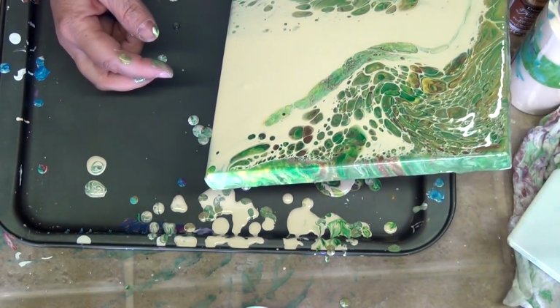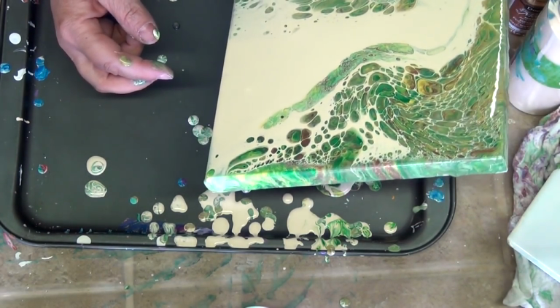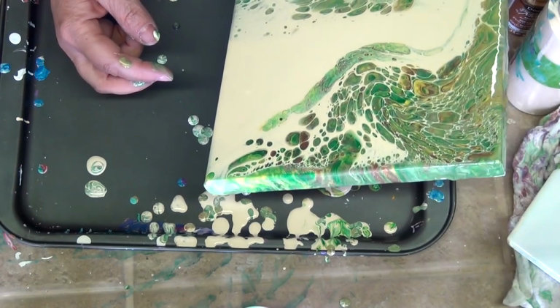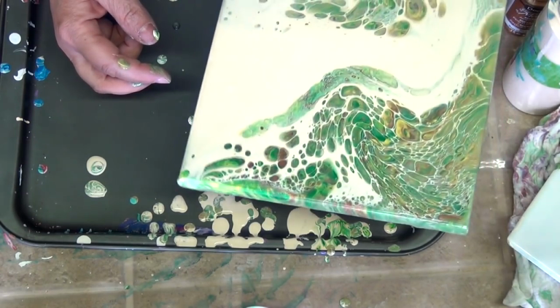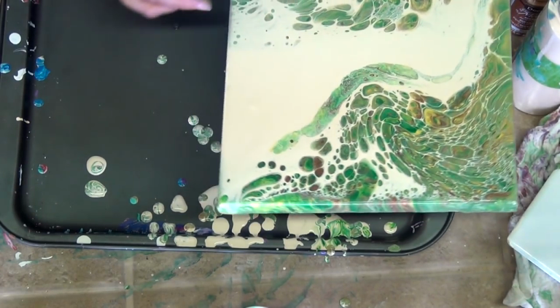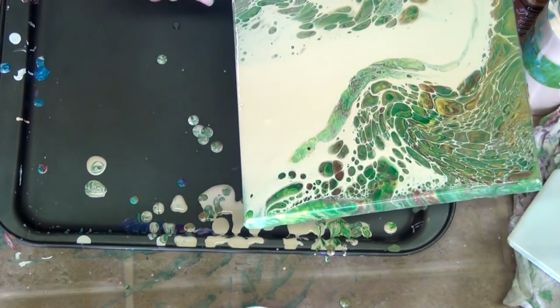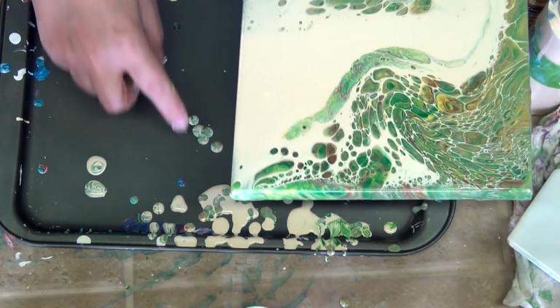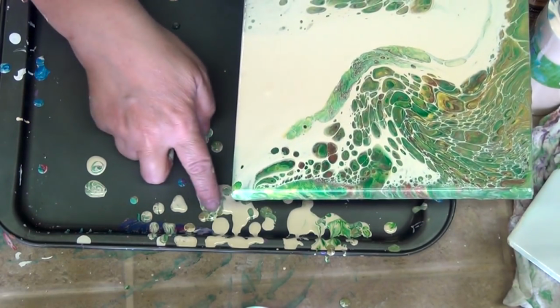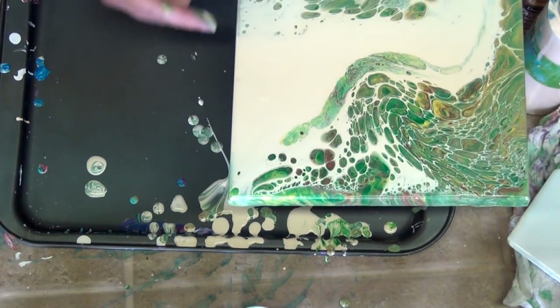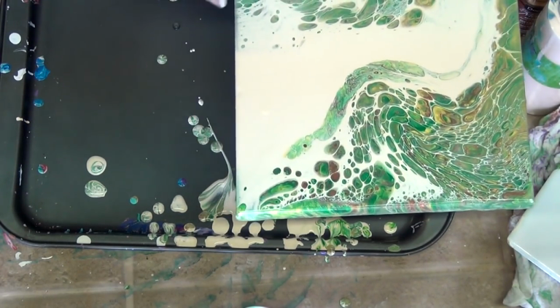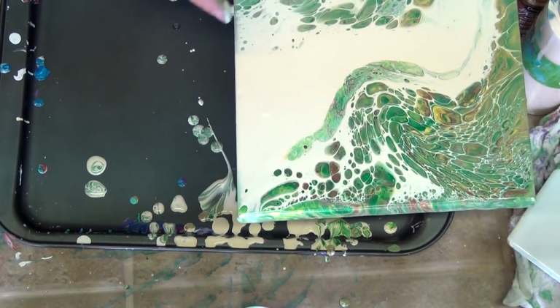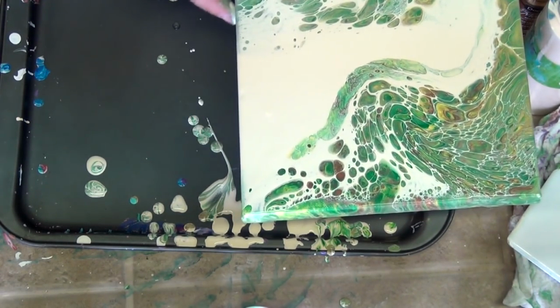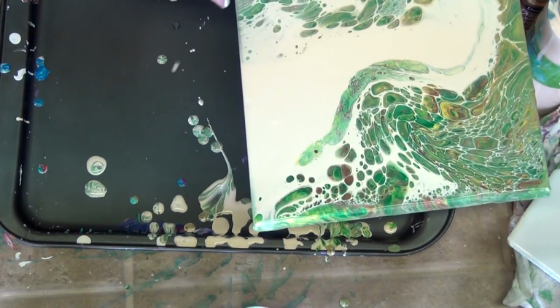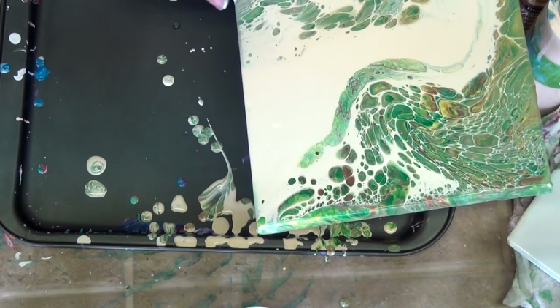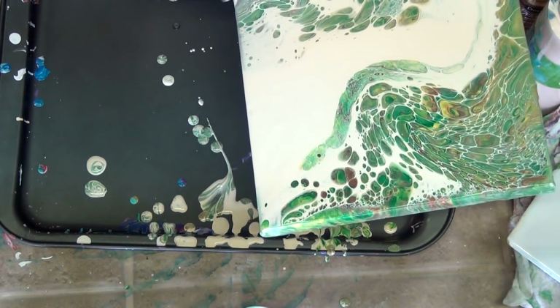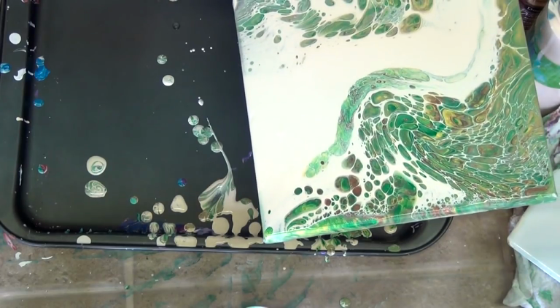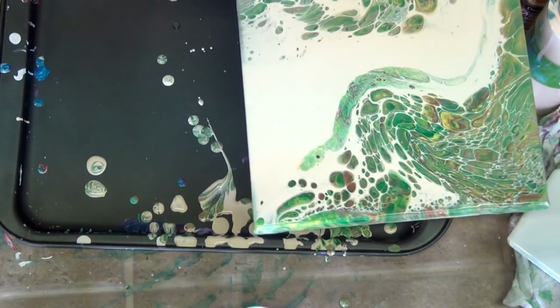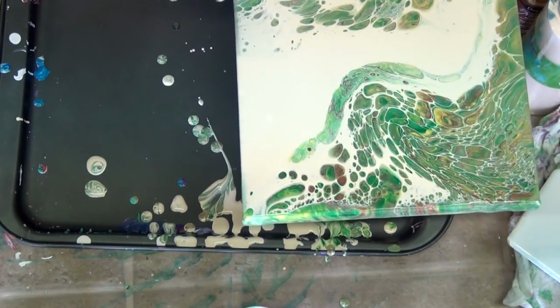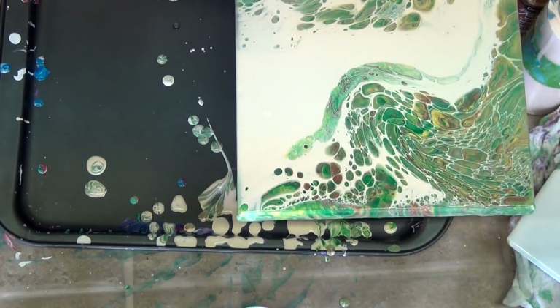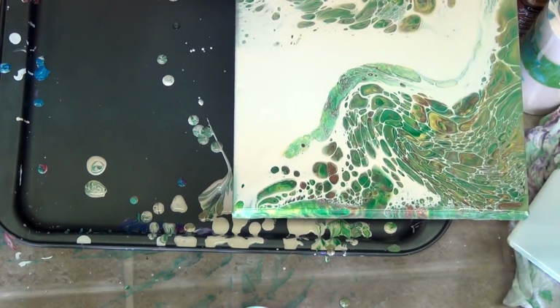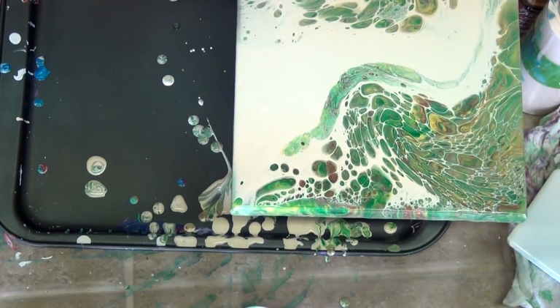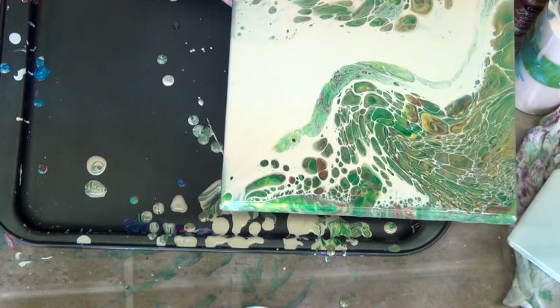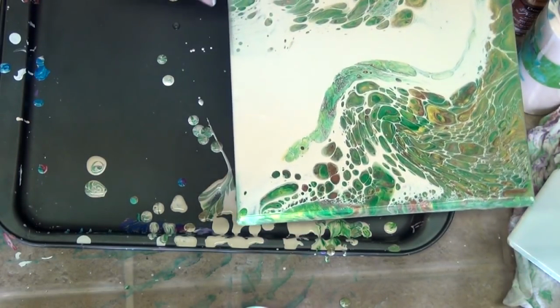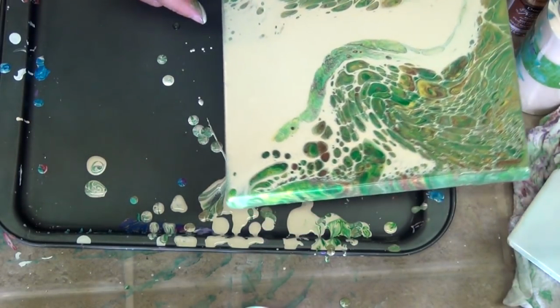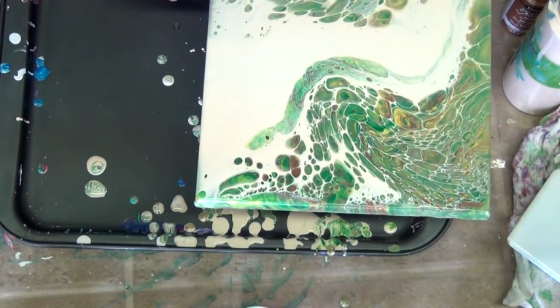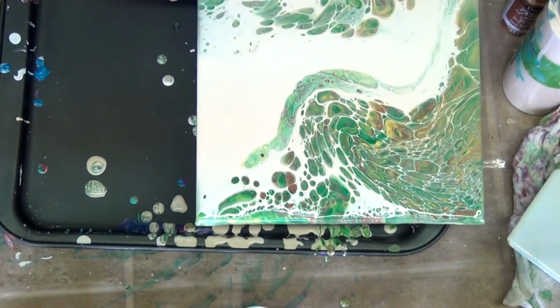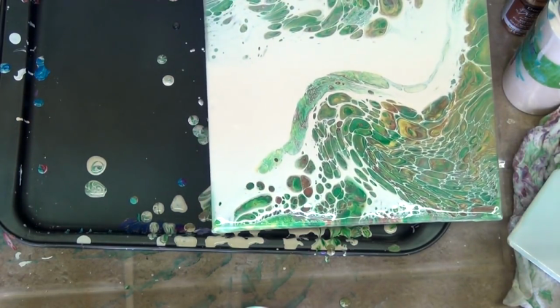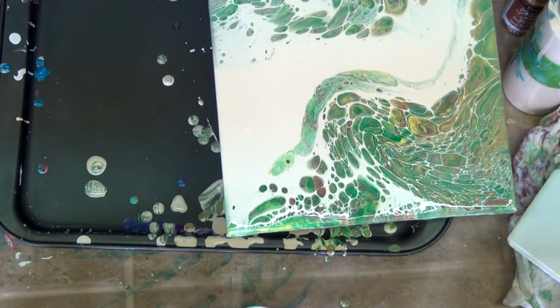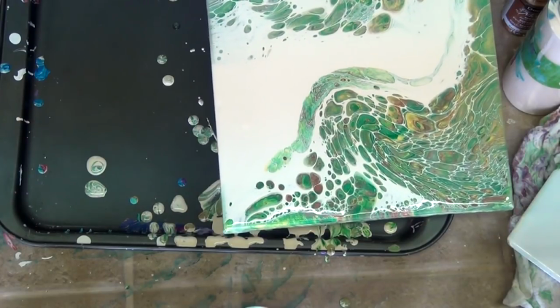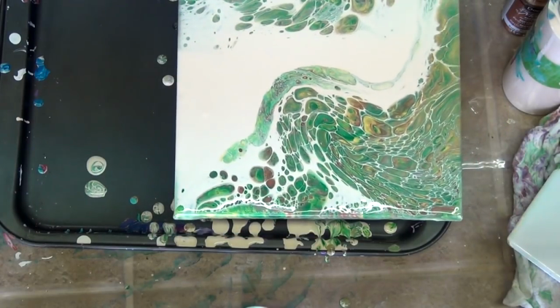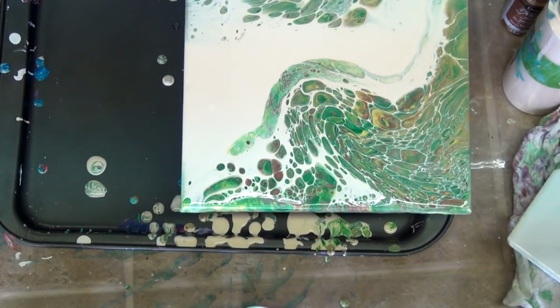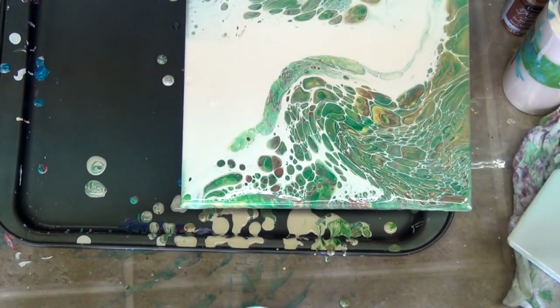Okay, let's see if we can't get some of these cells to move around — manipulate them to my will.